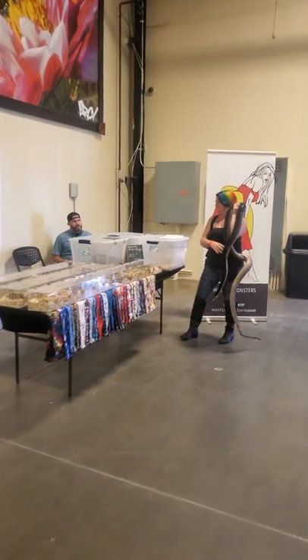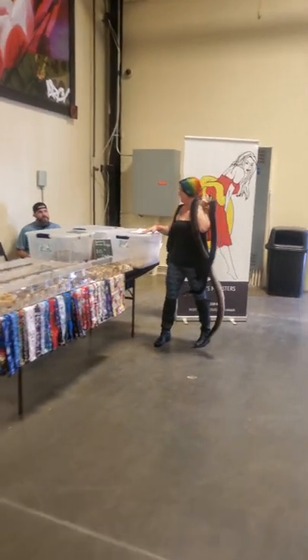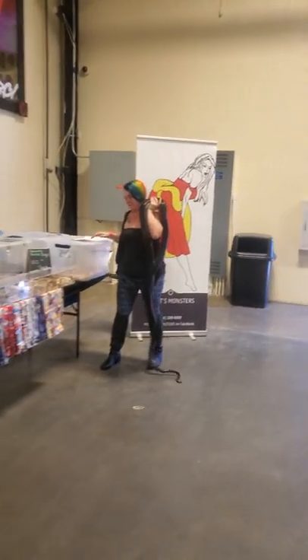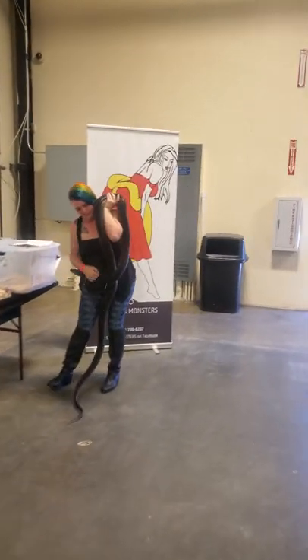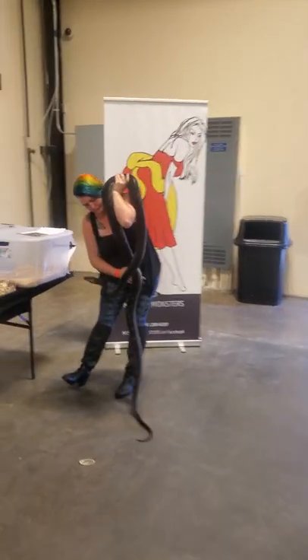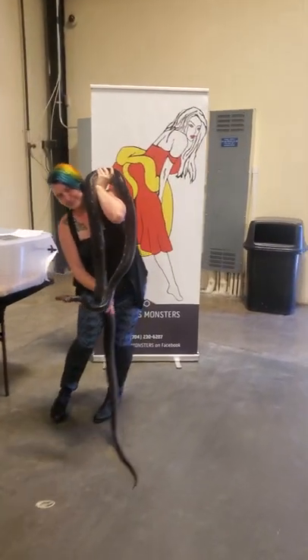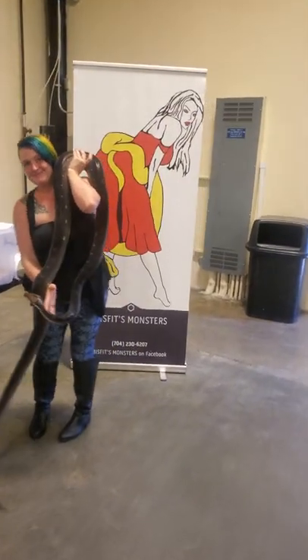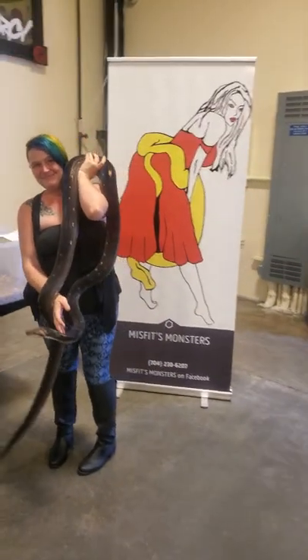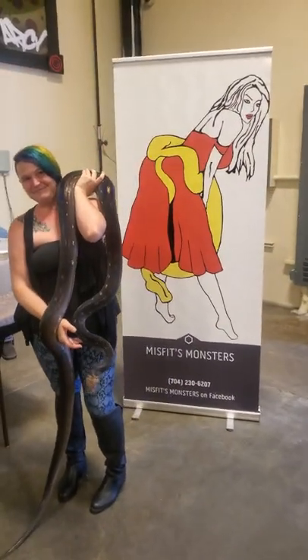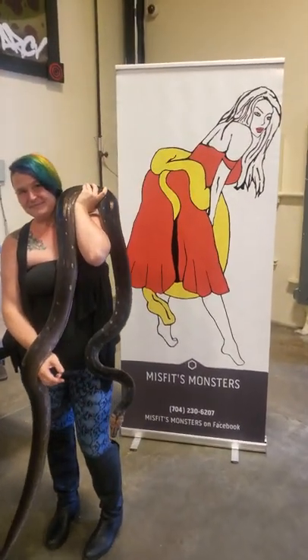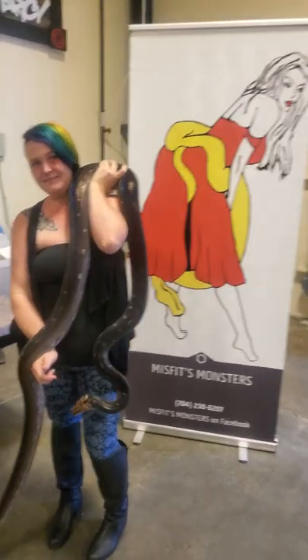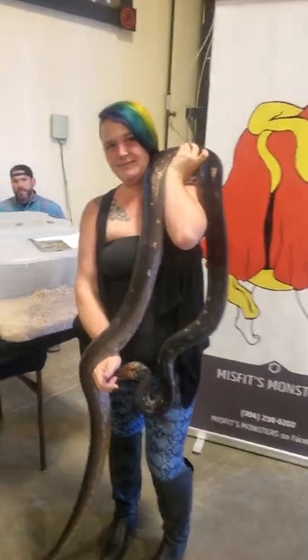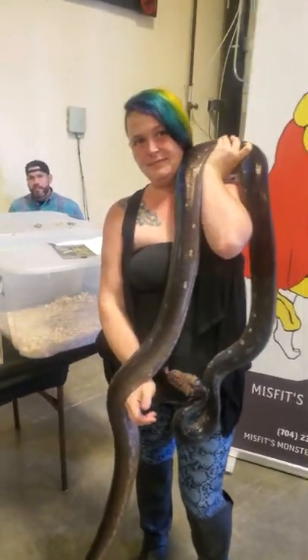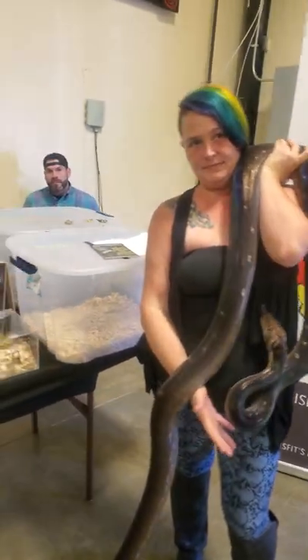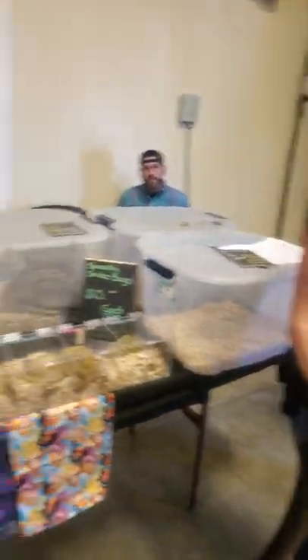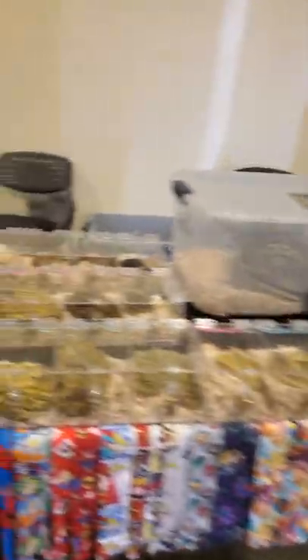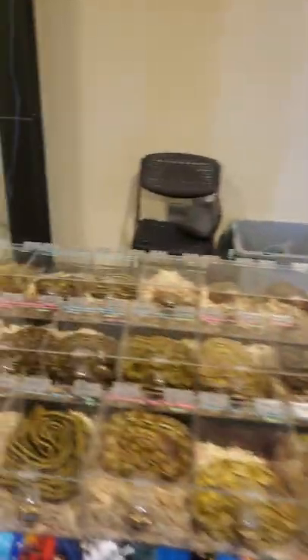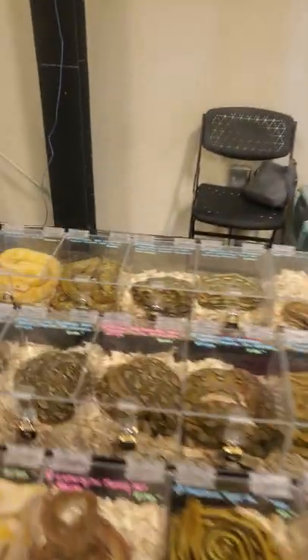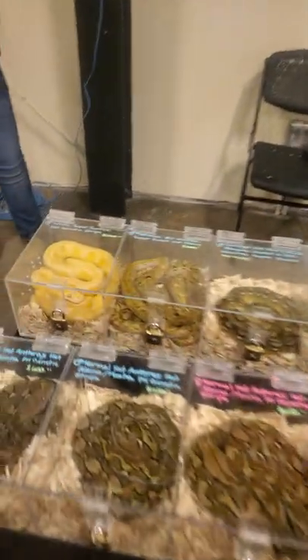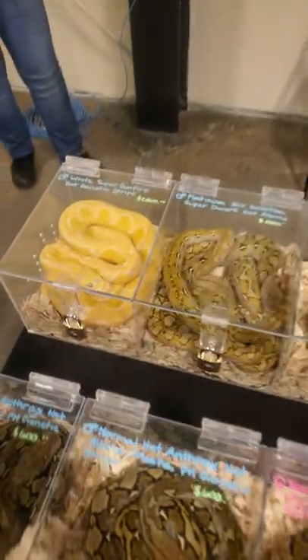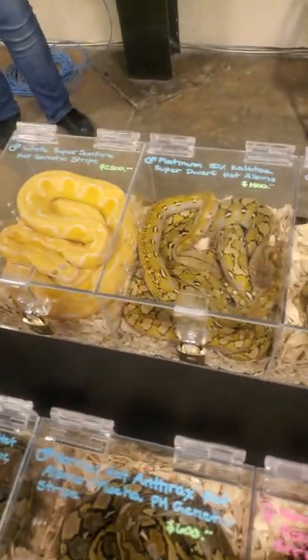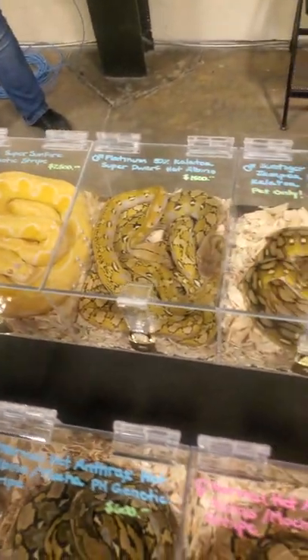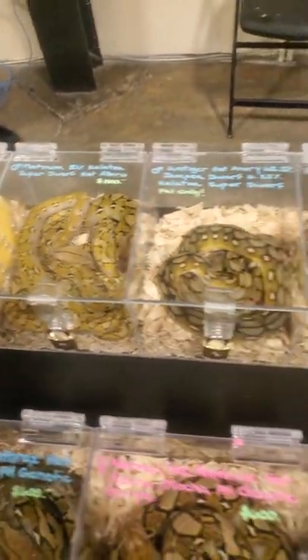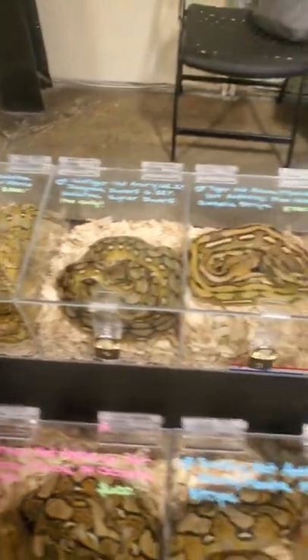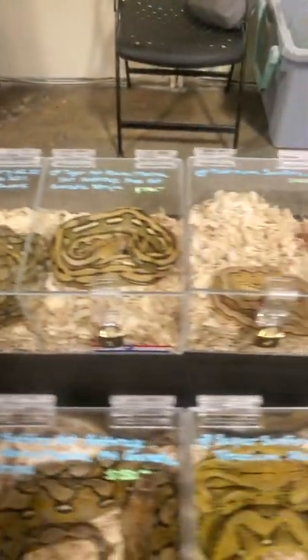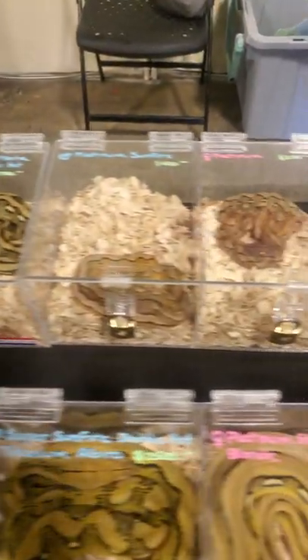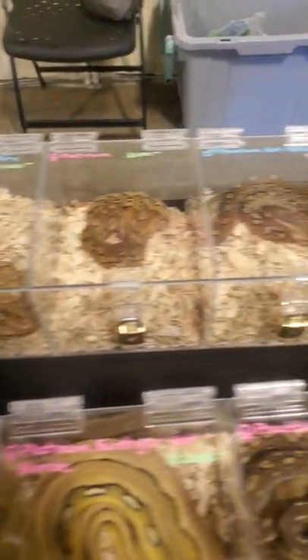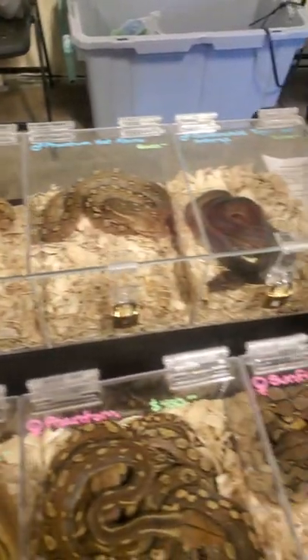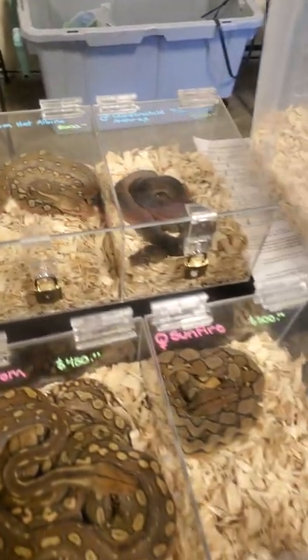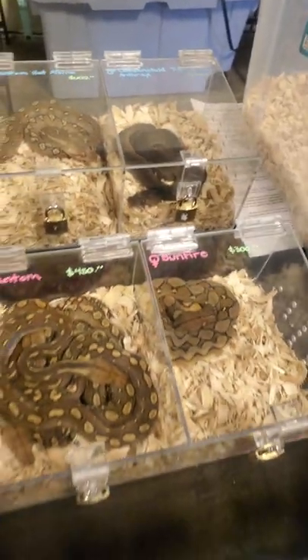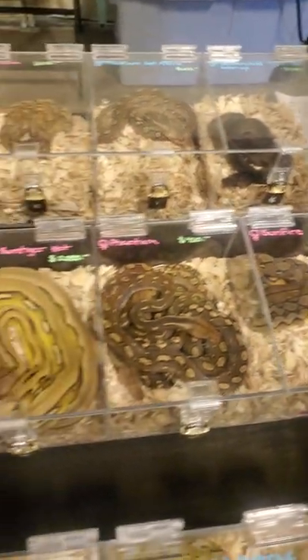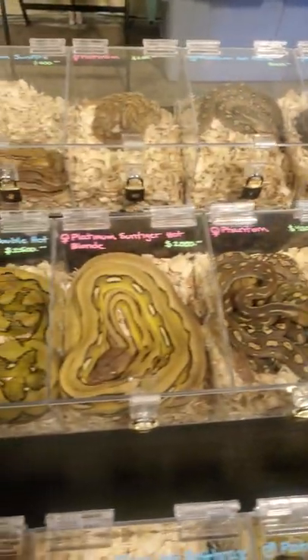Tucked away in the corner, we have Misfits Monsters. They're going to be out of Sanford, North Carolina soon. They are awesome. They have everything retic-related you need — Super Dwarfs, males, females, combos — and they're willing to work with you on anything.